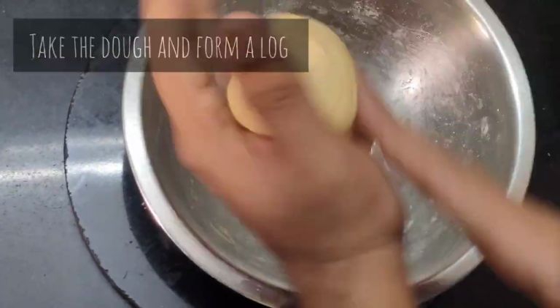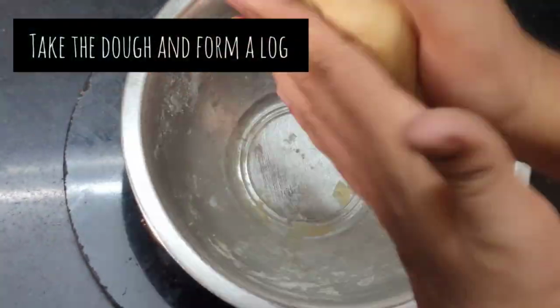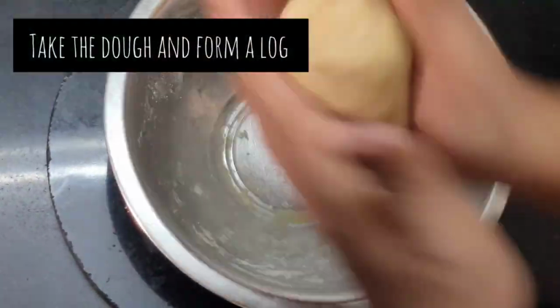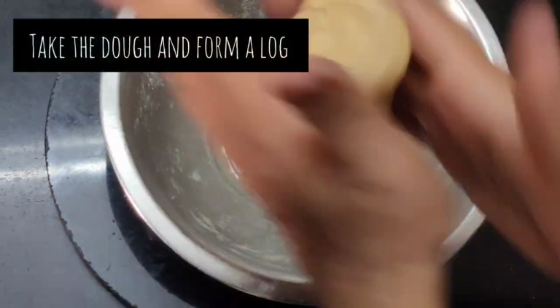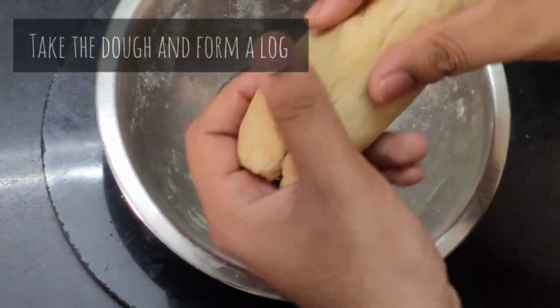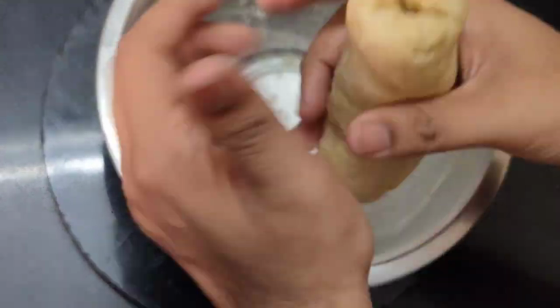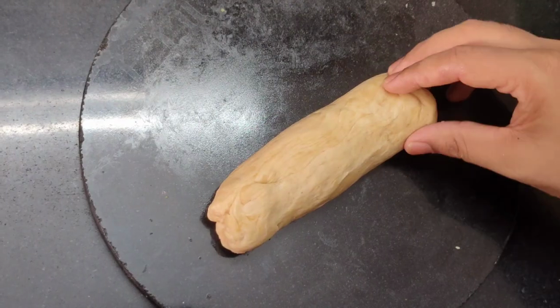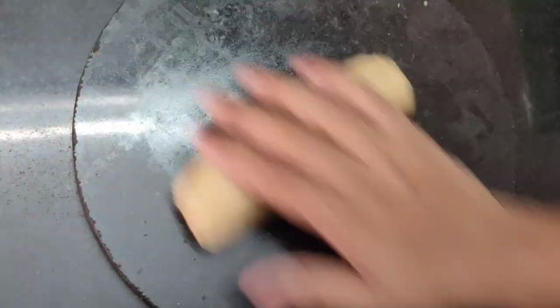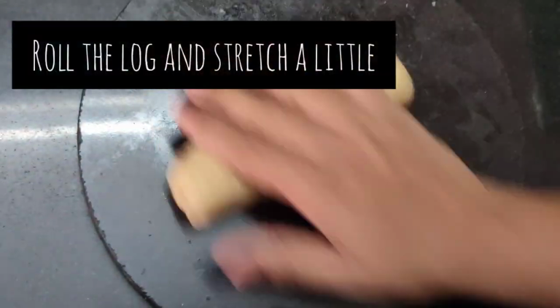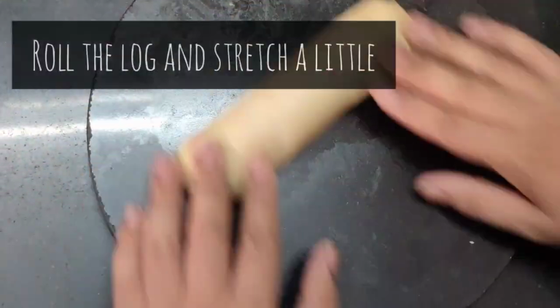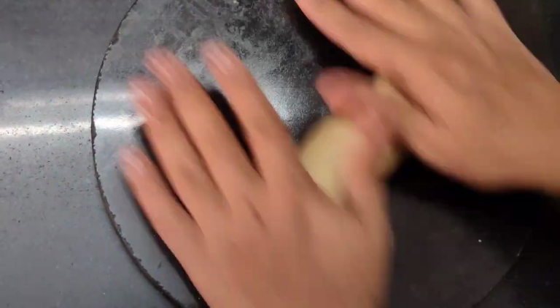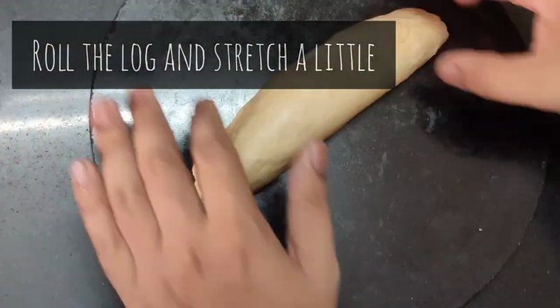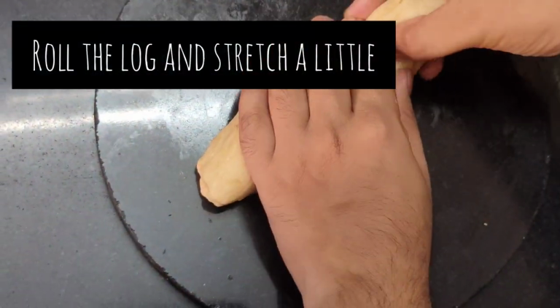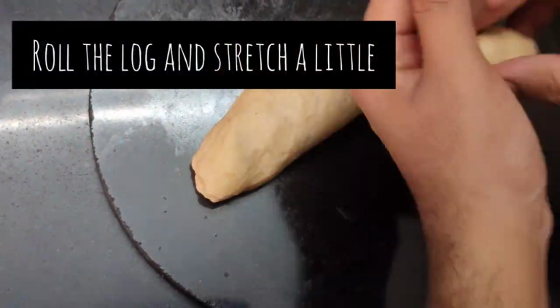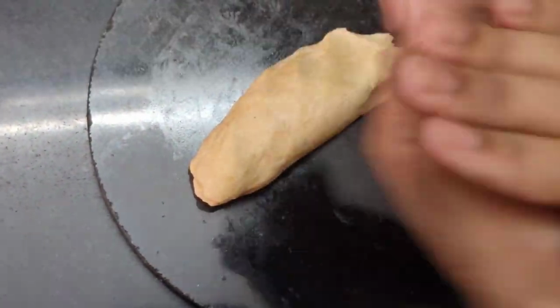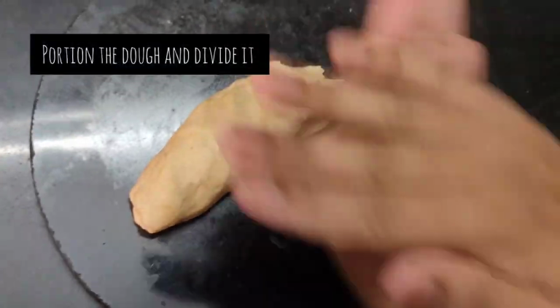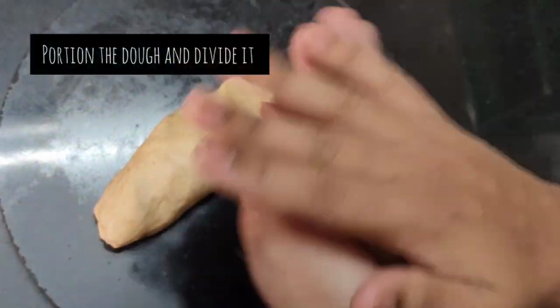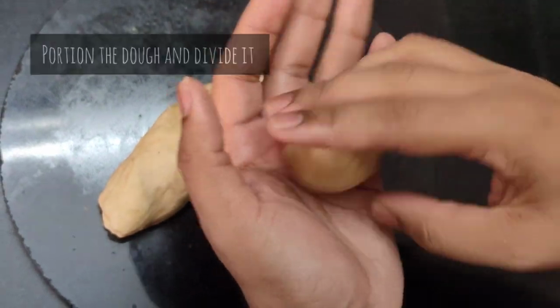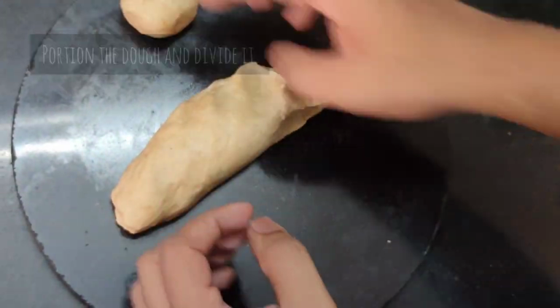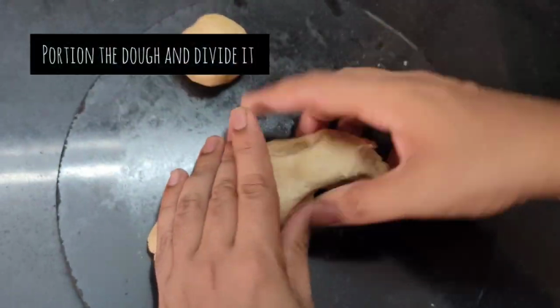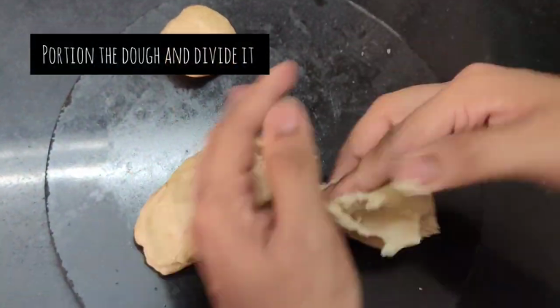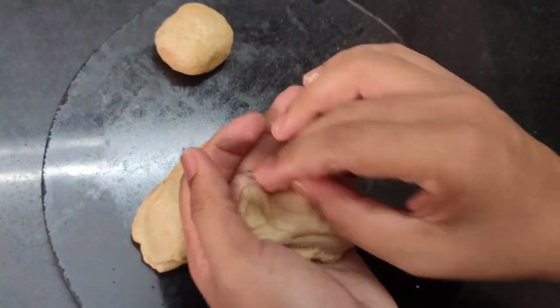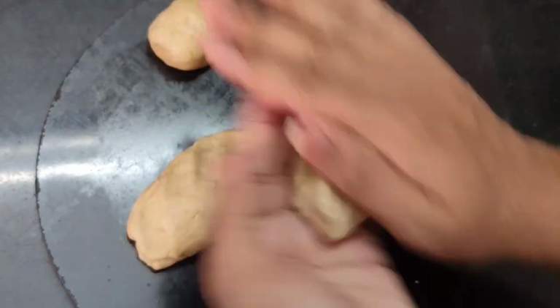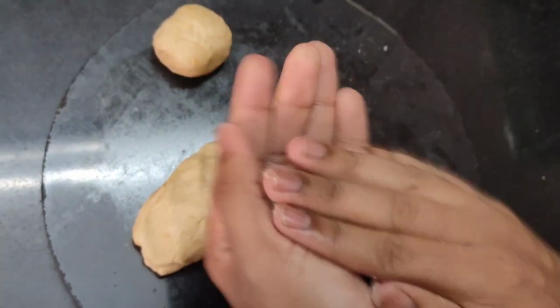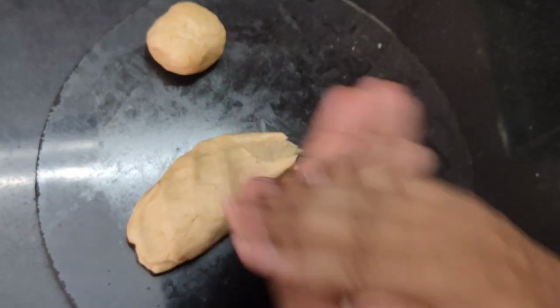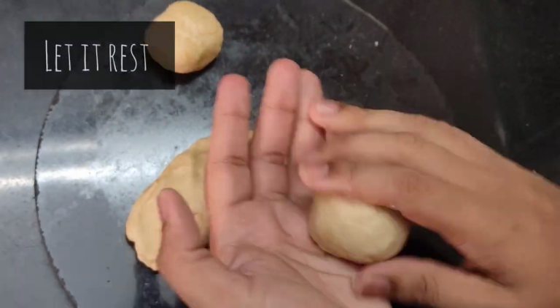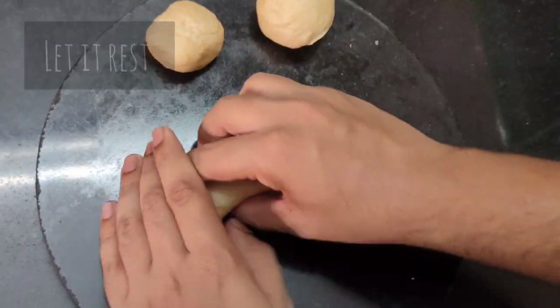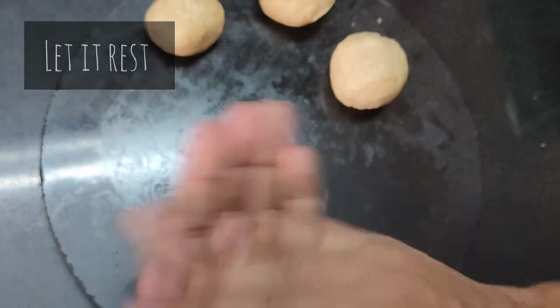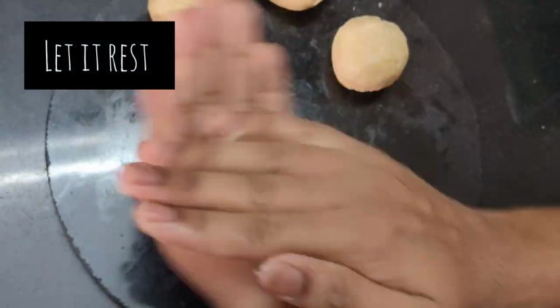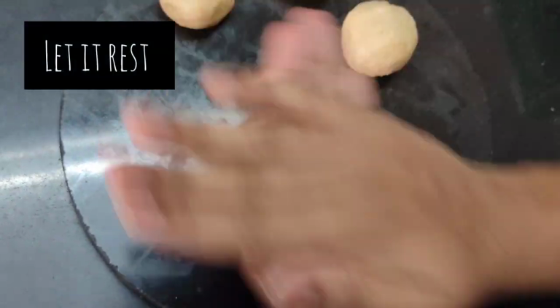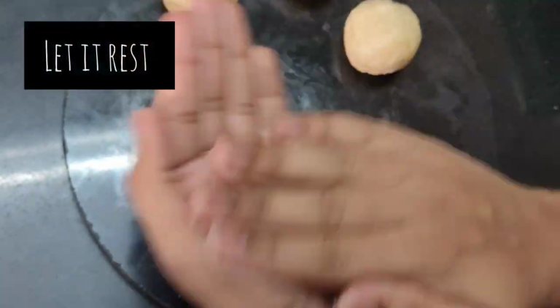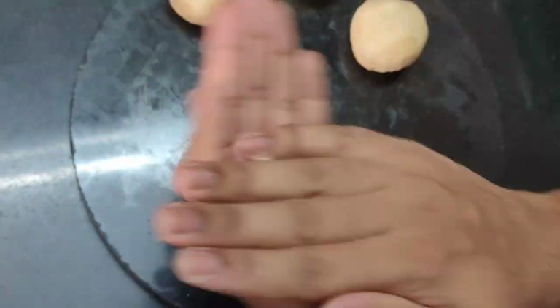Take the dough and form a log out of it. Roll the log with your hand and stretch it a little. Divide the dough into 4 equal parts — it will give you 4 parathas. Now let the dough rest for 20 minutes and cover it with a damp cloth.